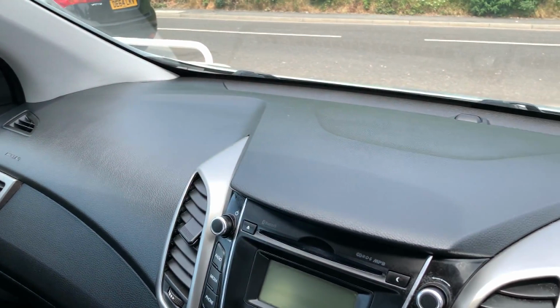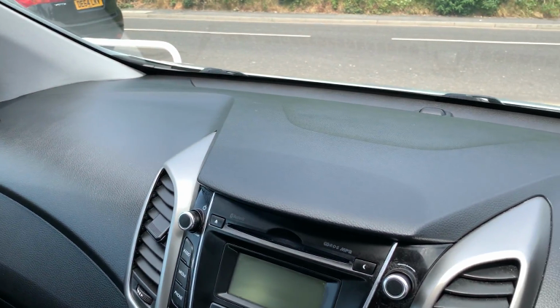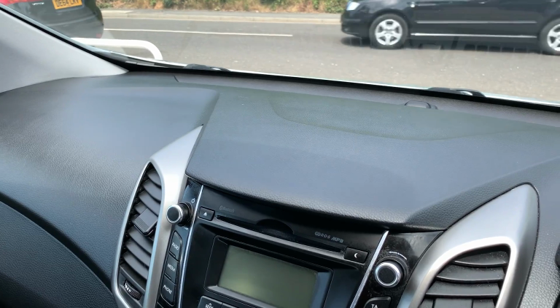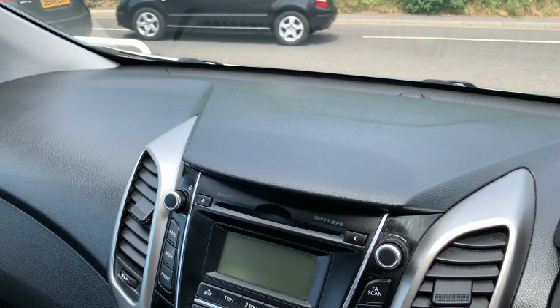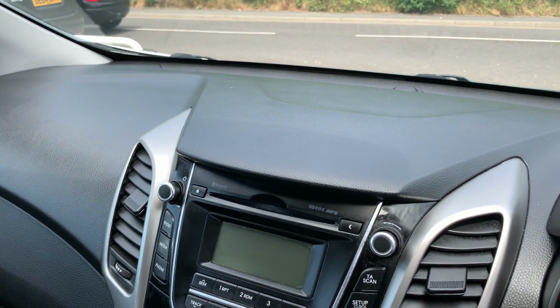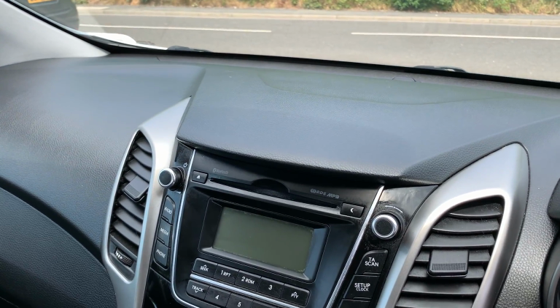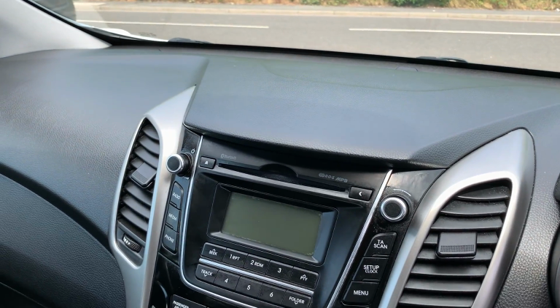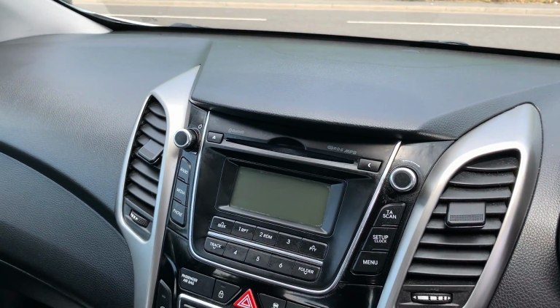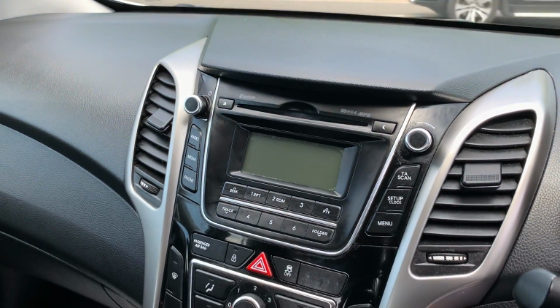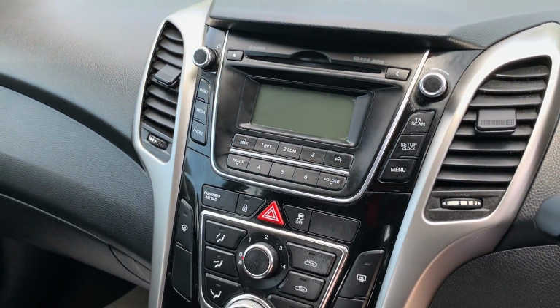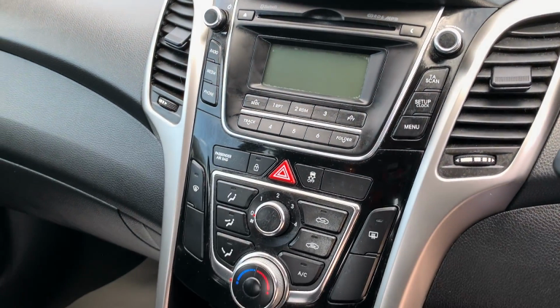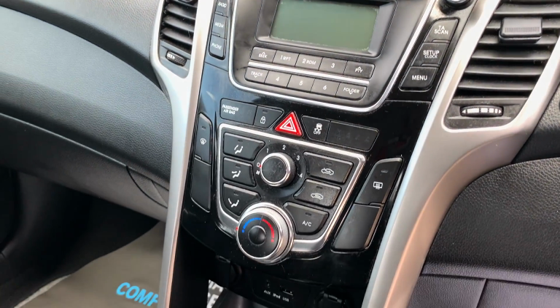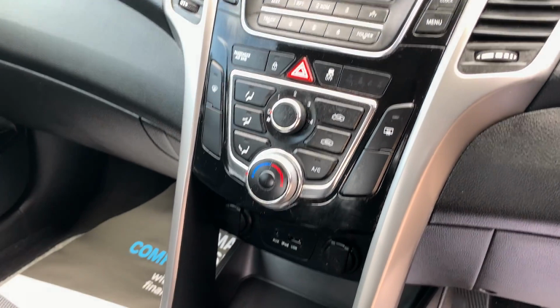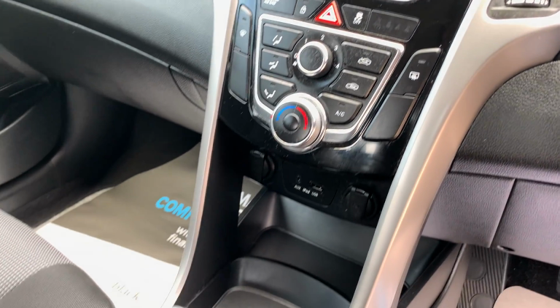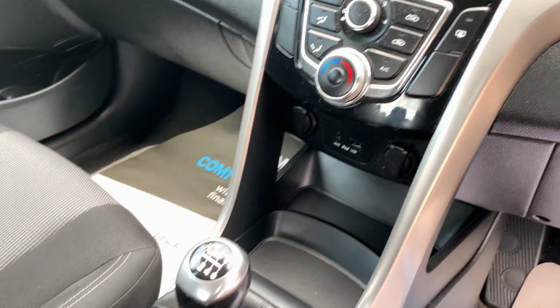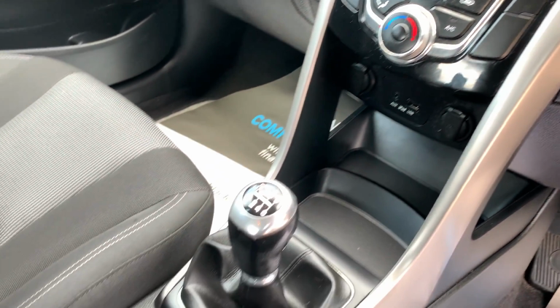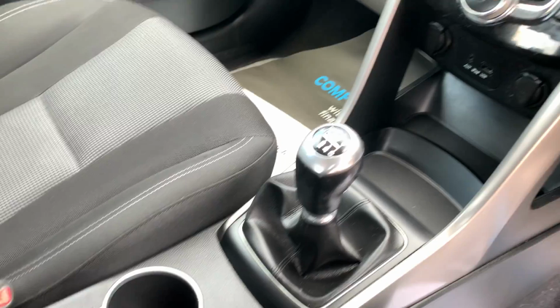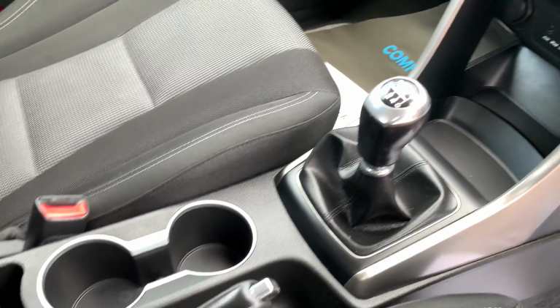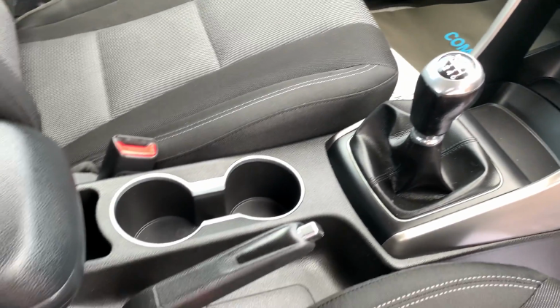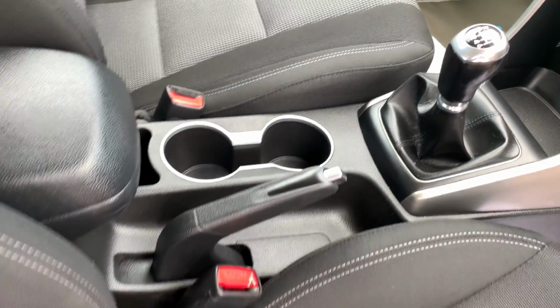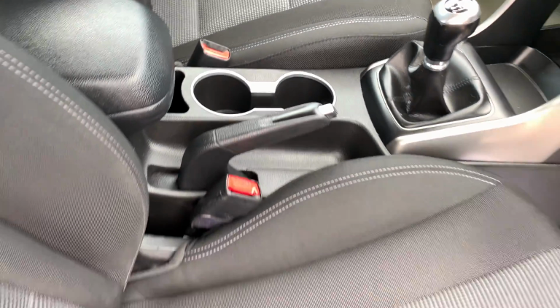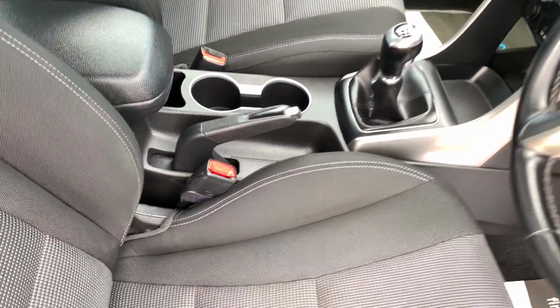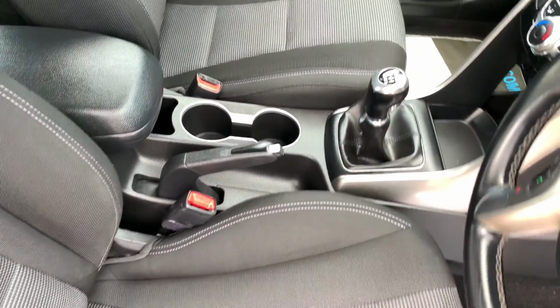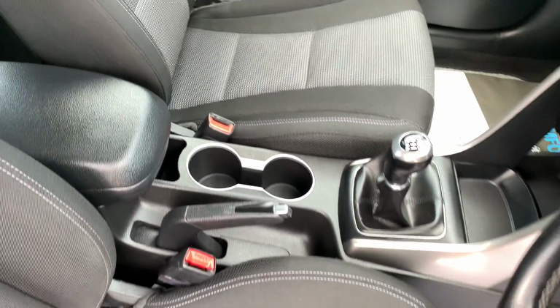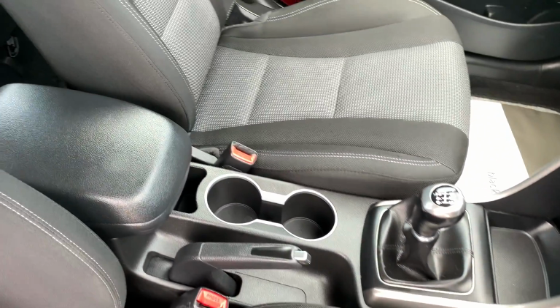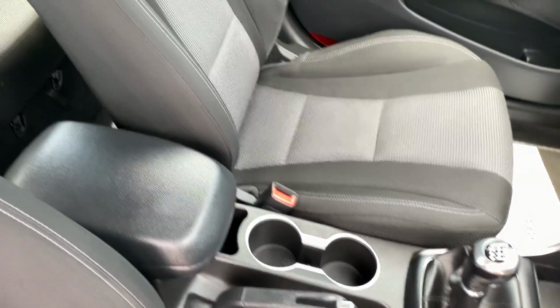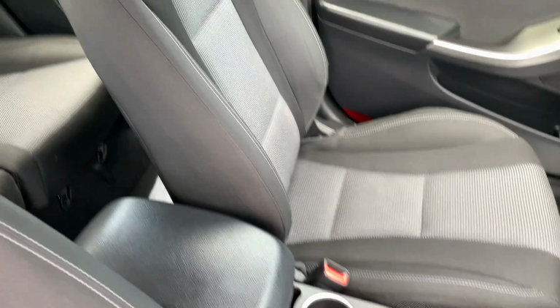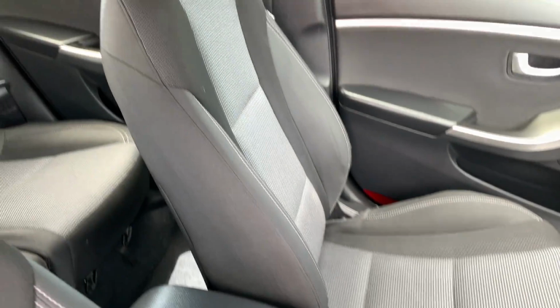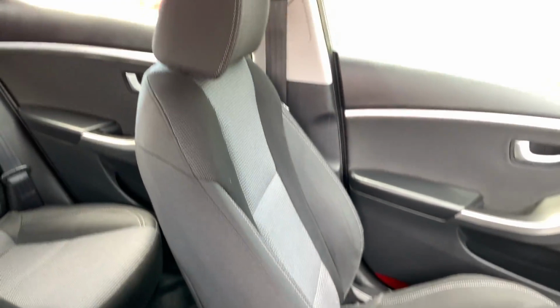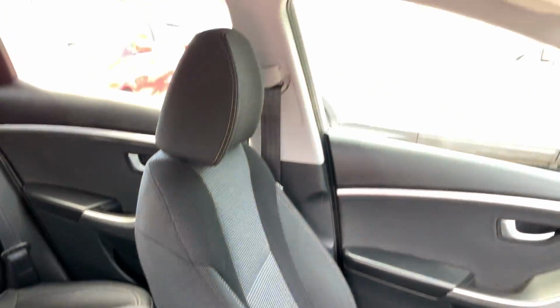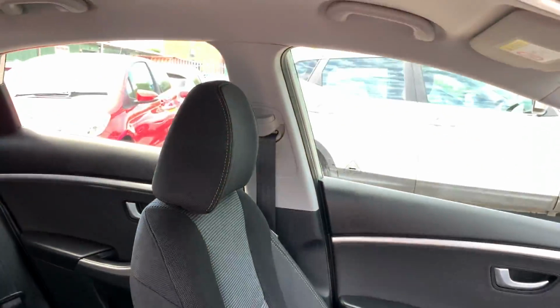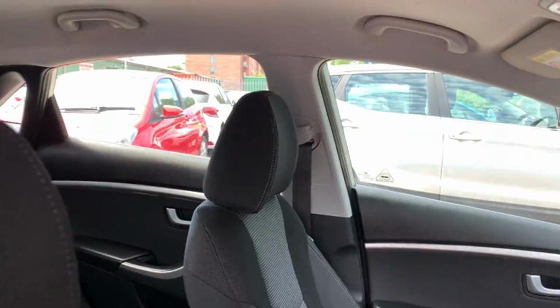CD player, air conditioning, auxiliary and USB, 6 speed, cup holders here, cloth seats in grey.